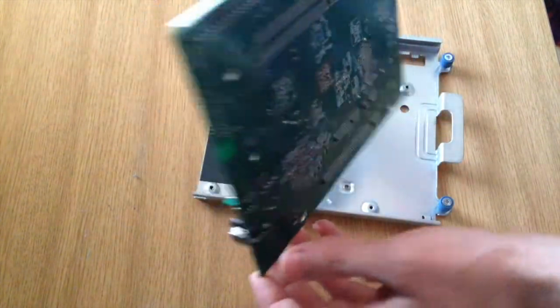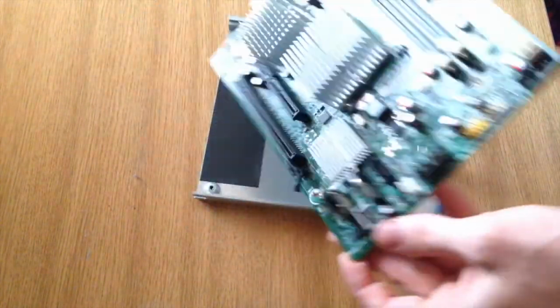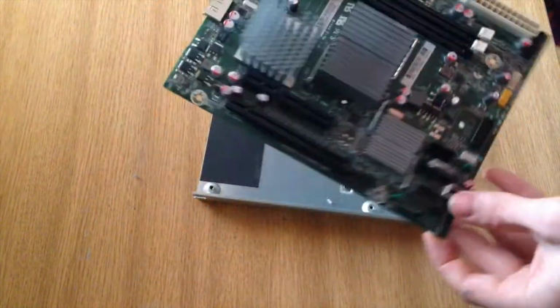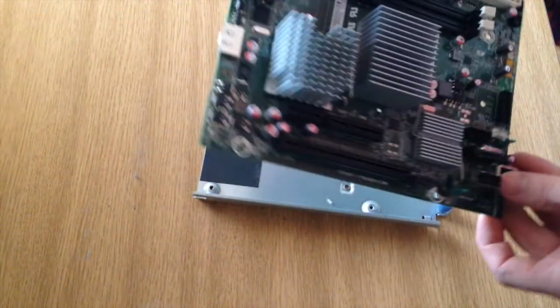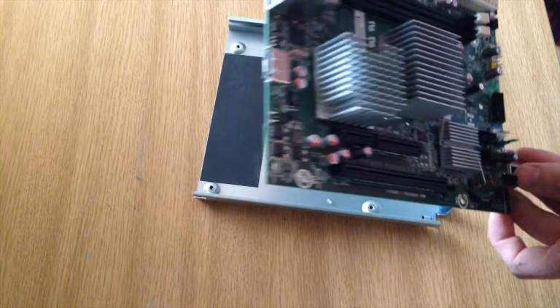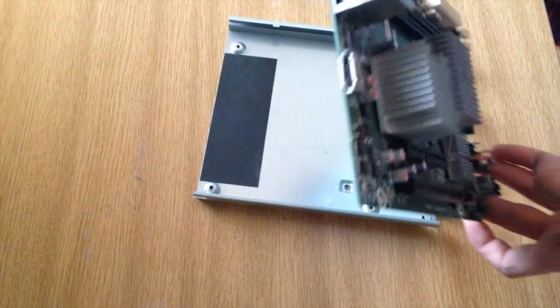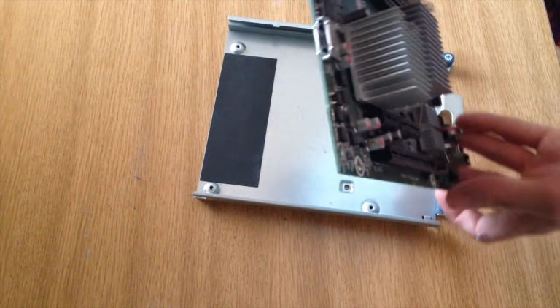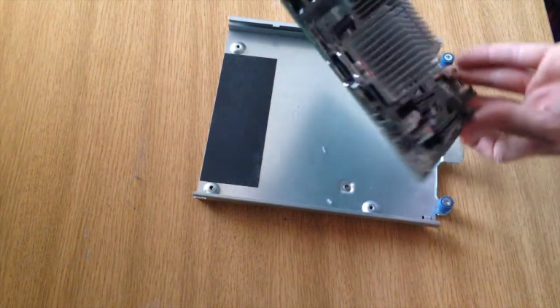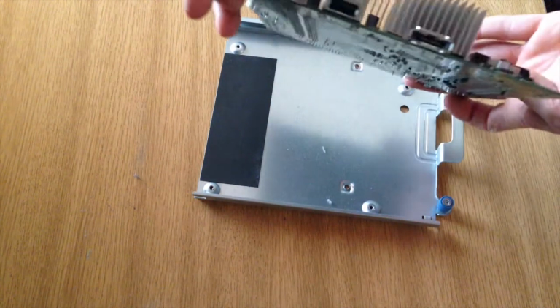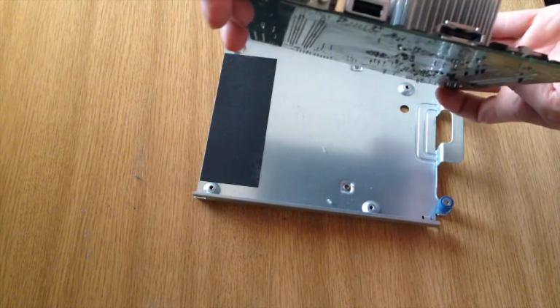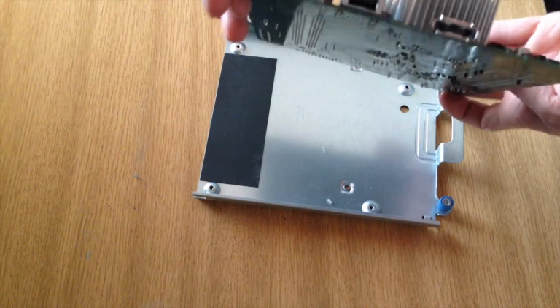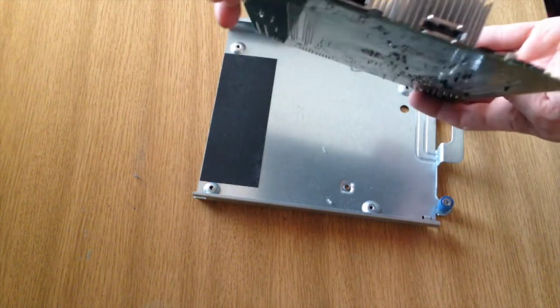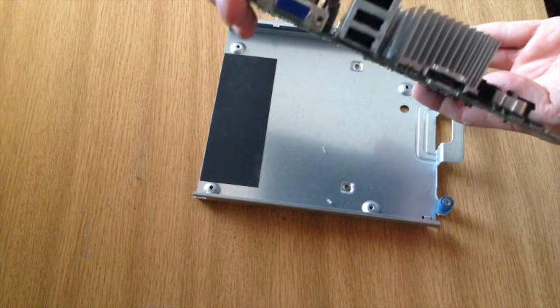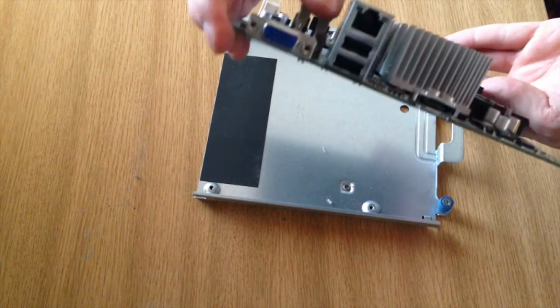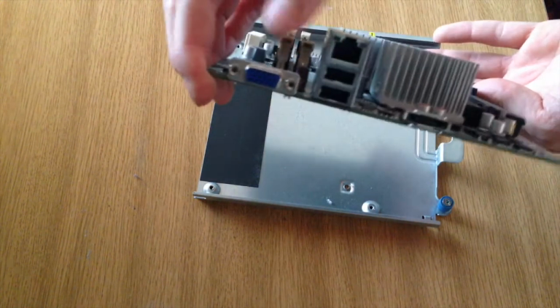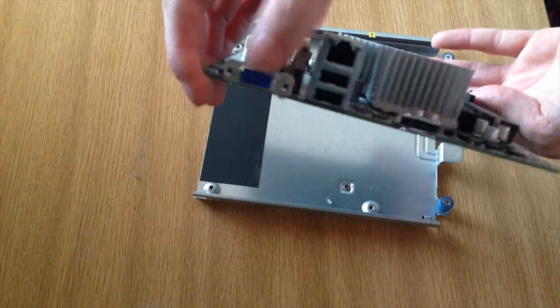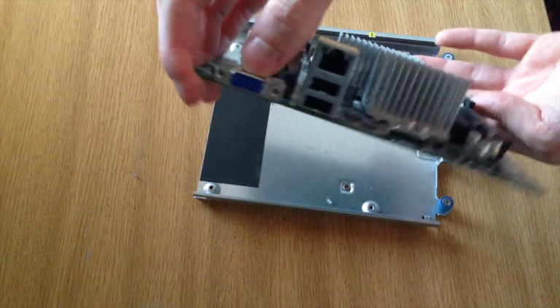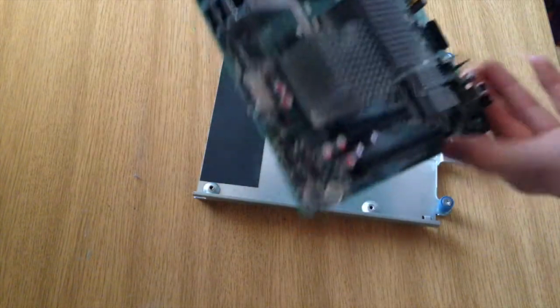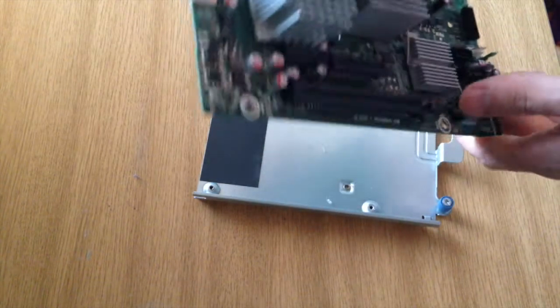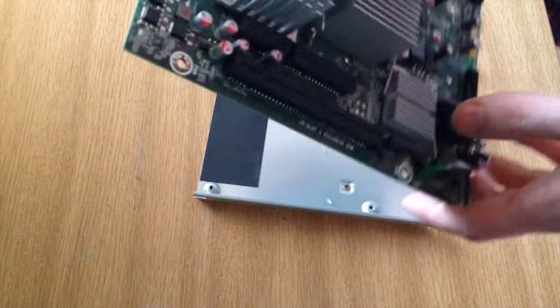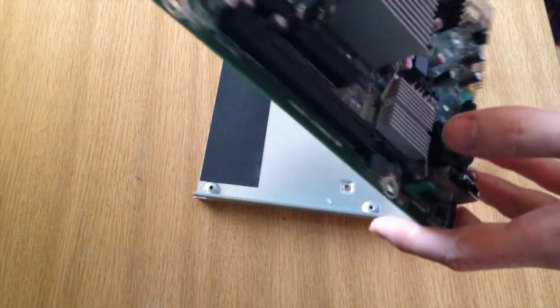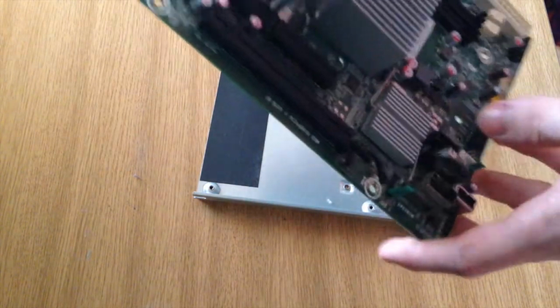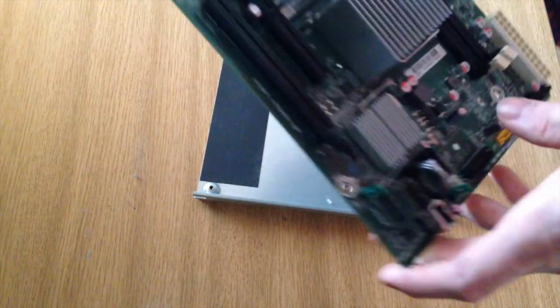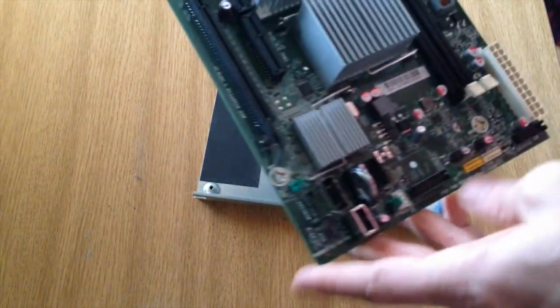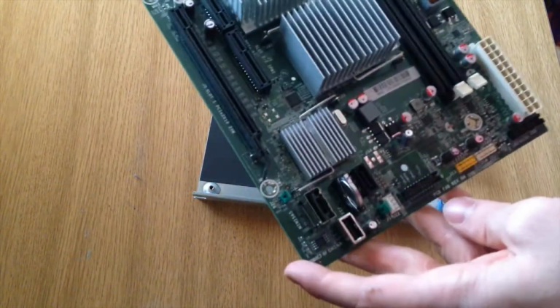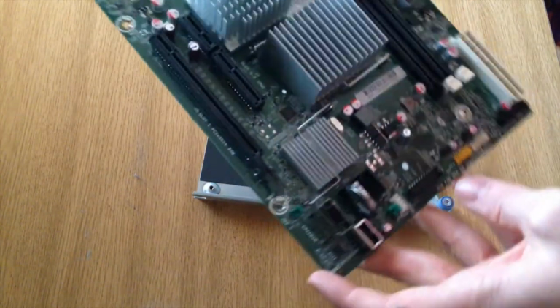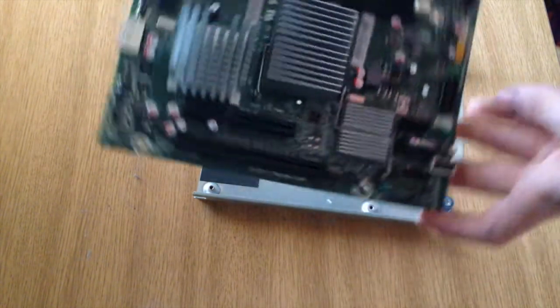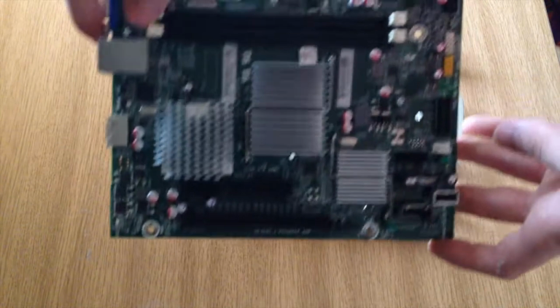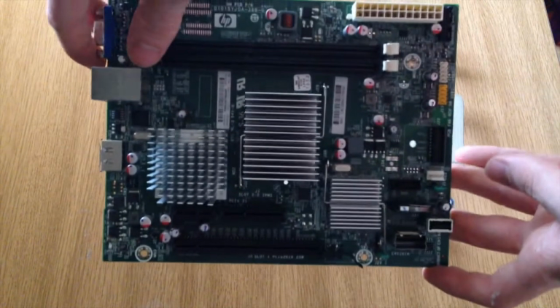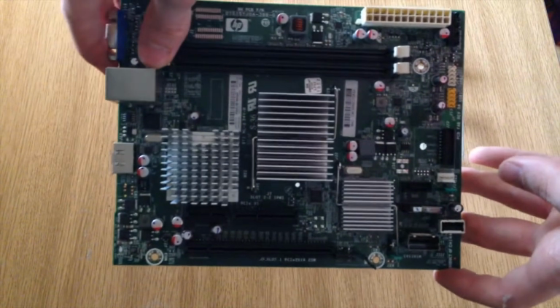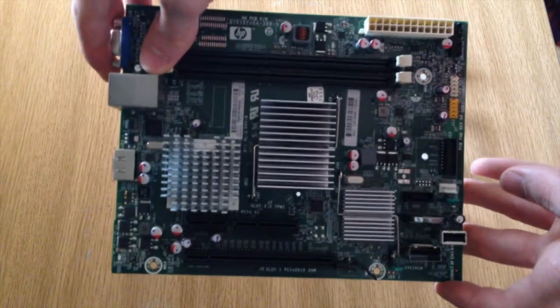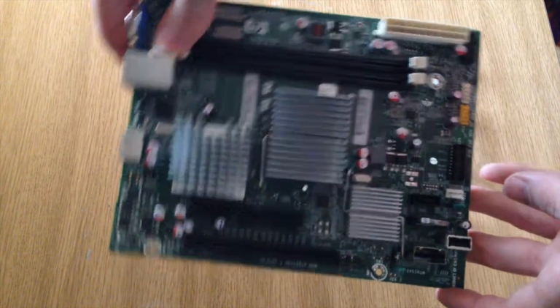Not sure what went wrong with this board. It was doing a backup overnight and then I woke up in the morning and the display stopped working. I'm not sure what happened, but HP sent me a new one out, which was no problem whatsoever.